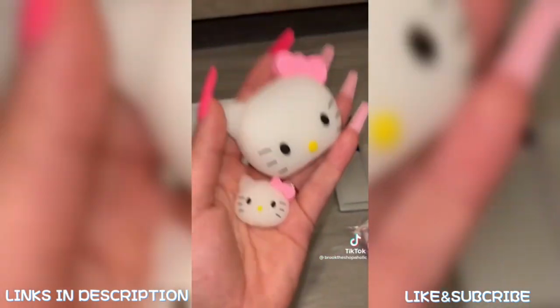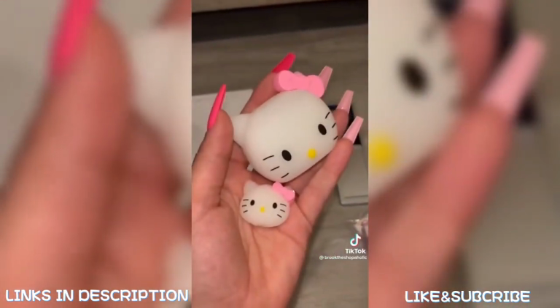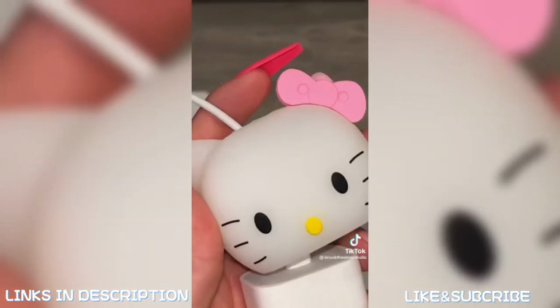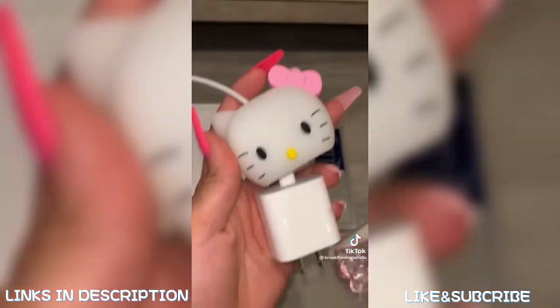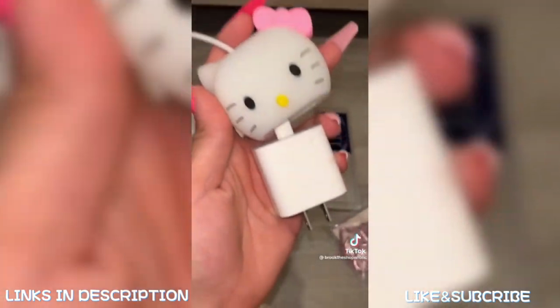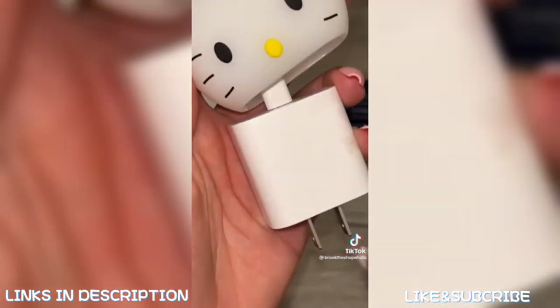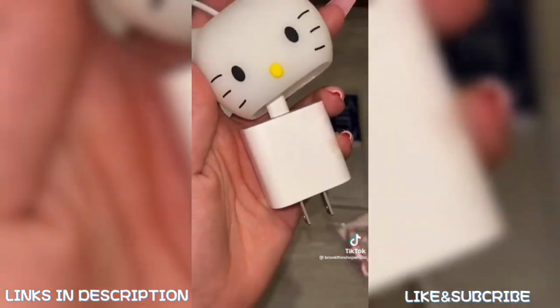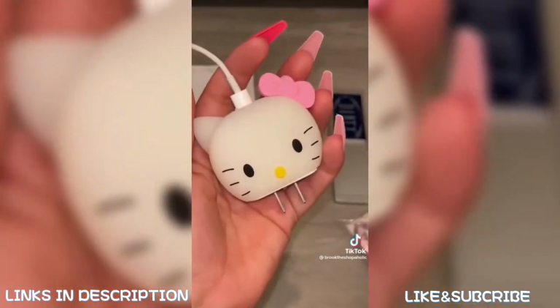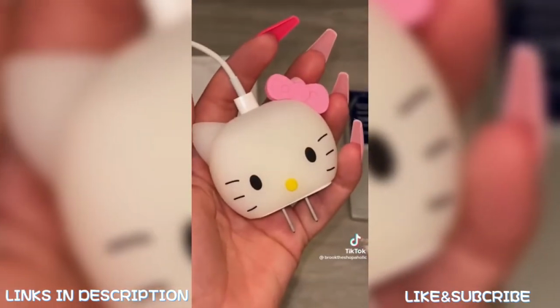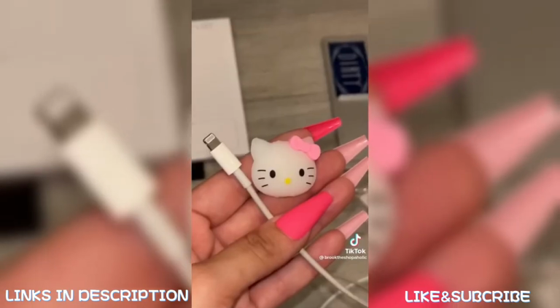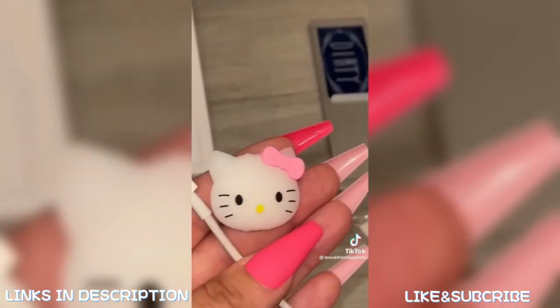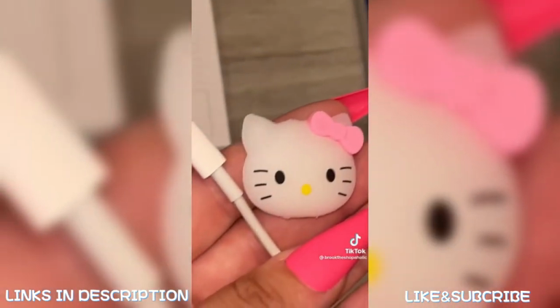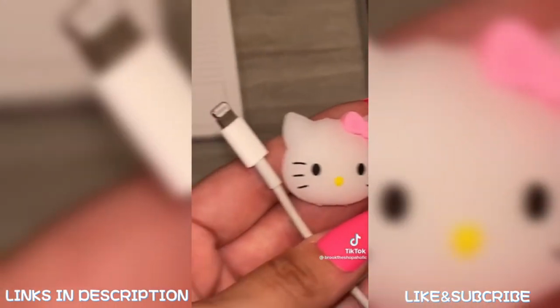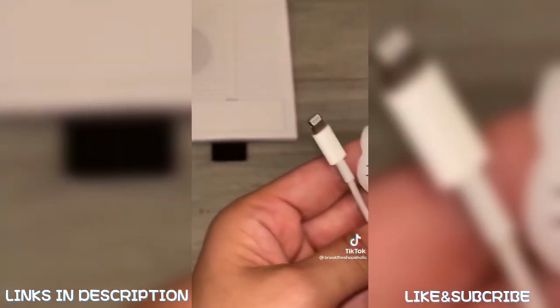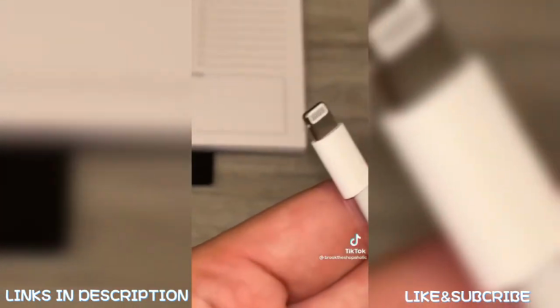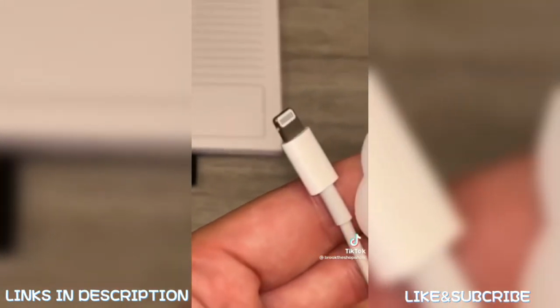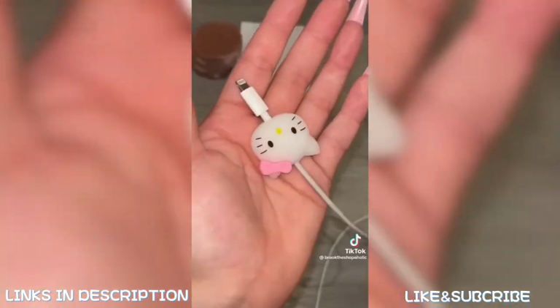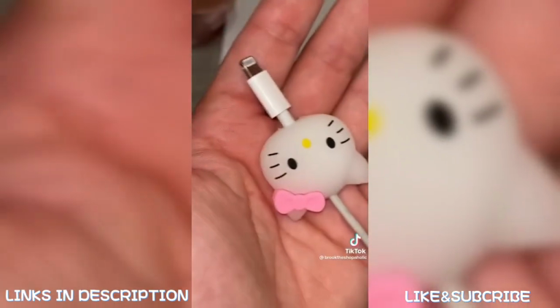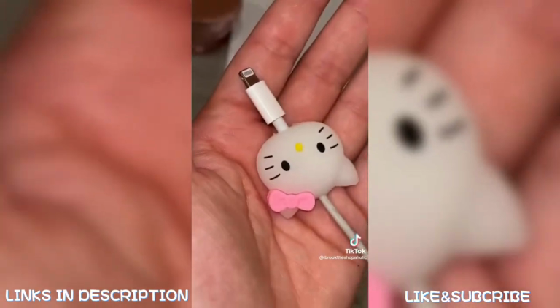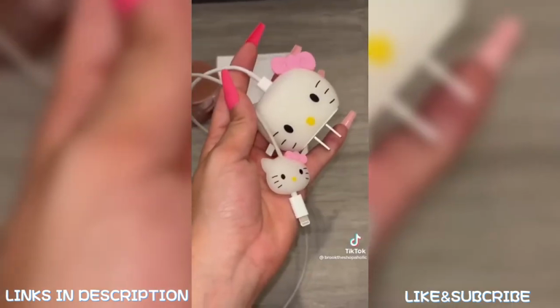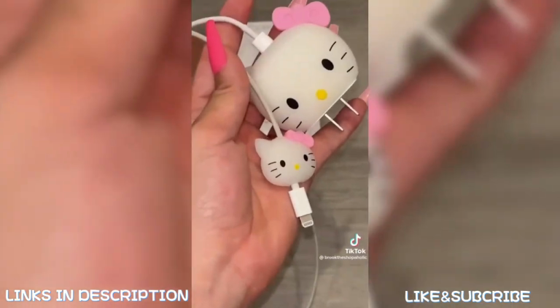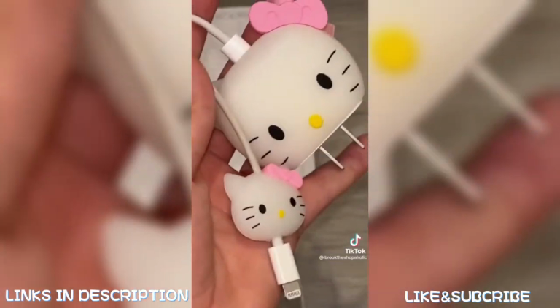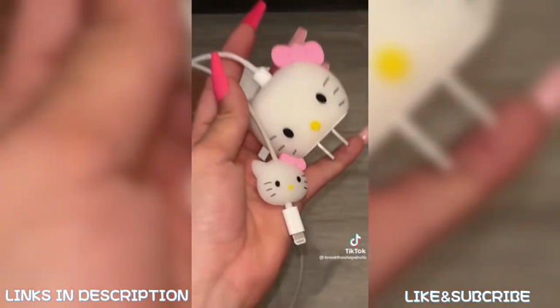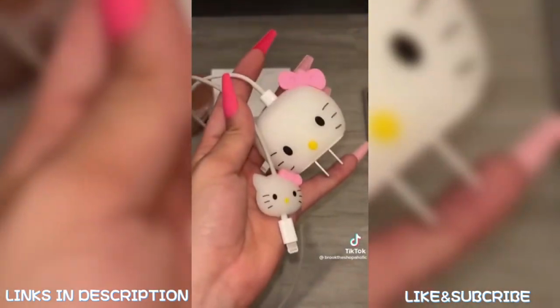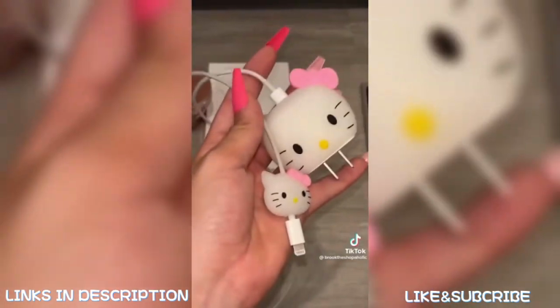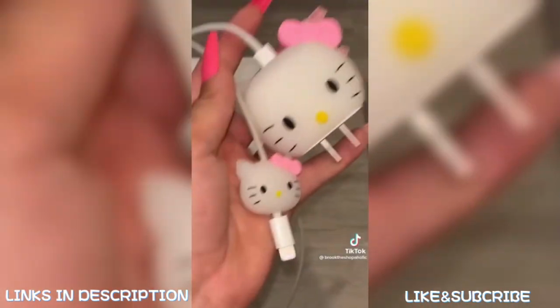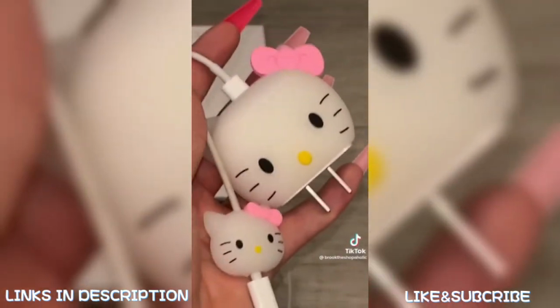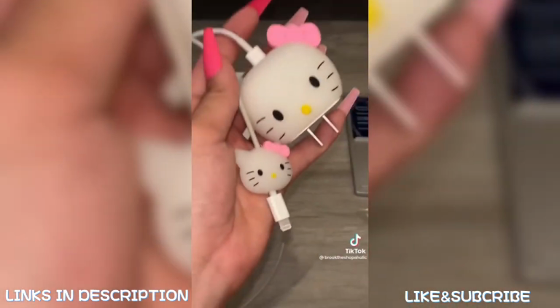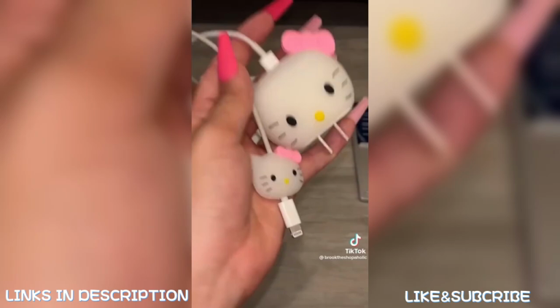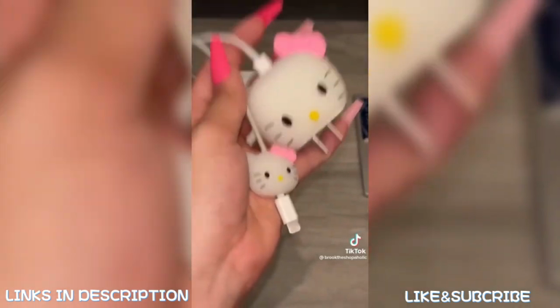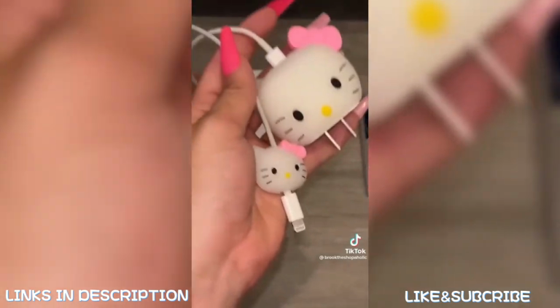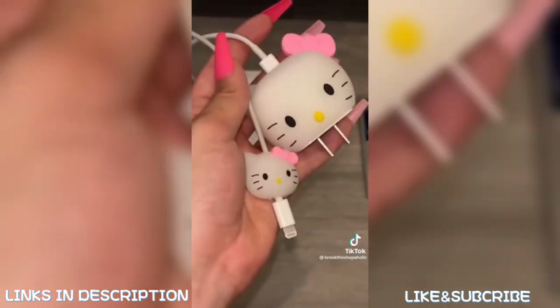Next item is this Hello Kitty phone charger cover. This part goes over this part like that, and then this part goes over this part like that. My phone charger is always disappearing in my house, so now I know exactly which one is mine. It came in a three-pack.